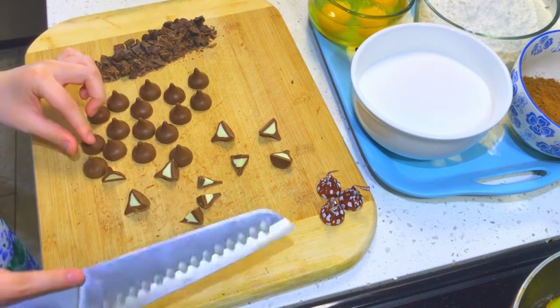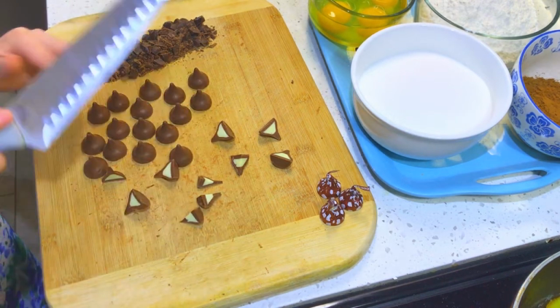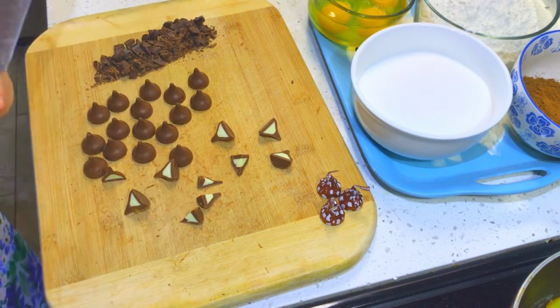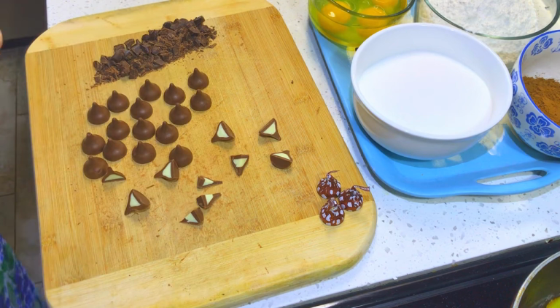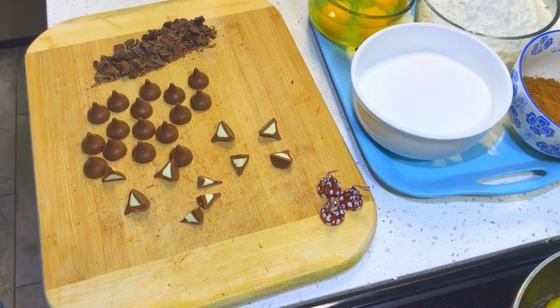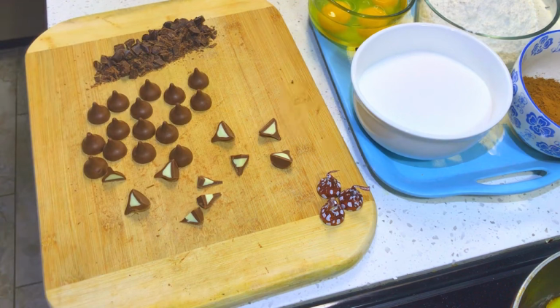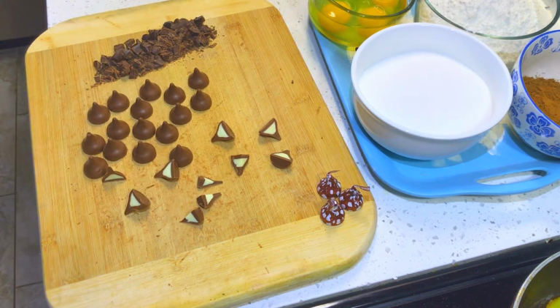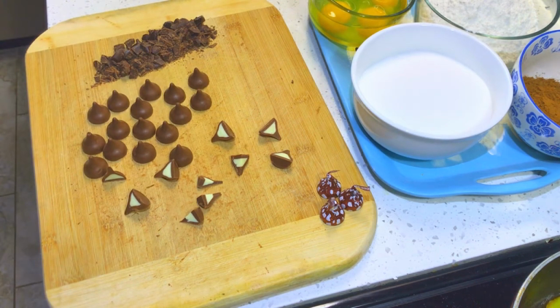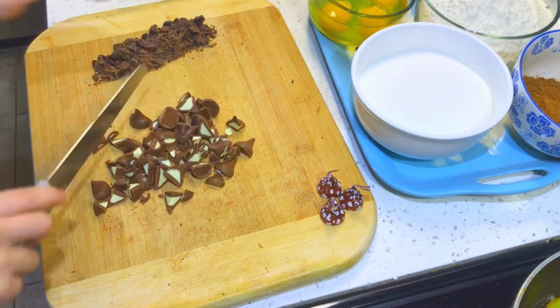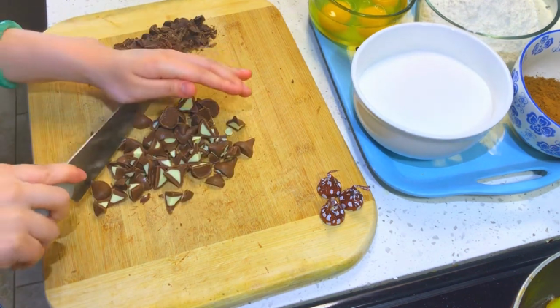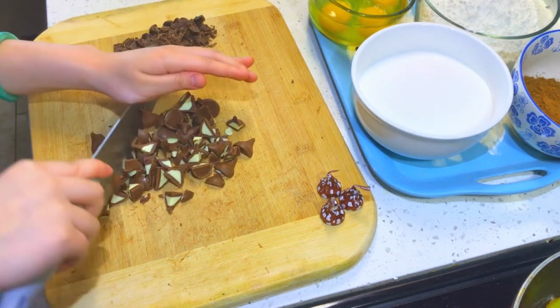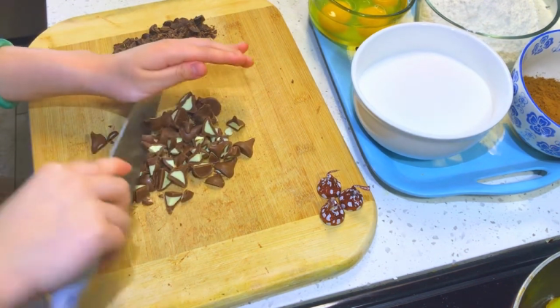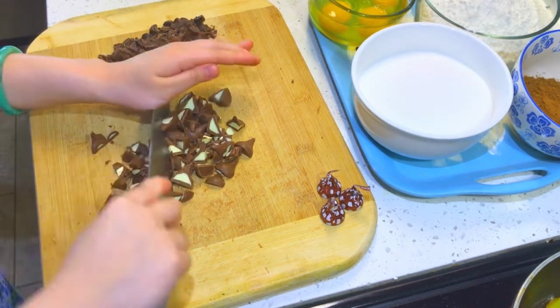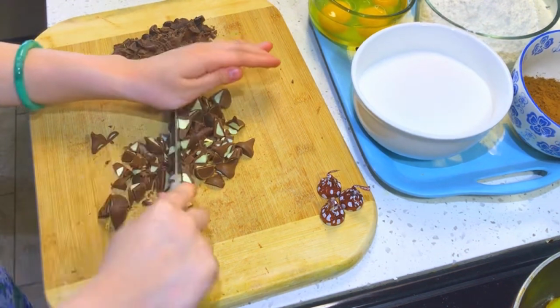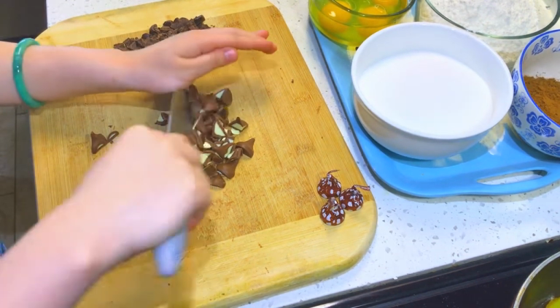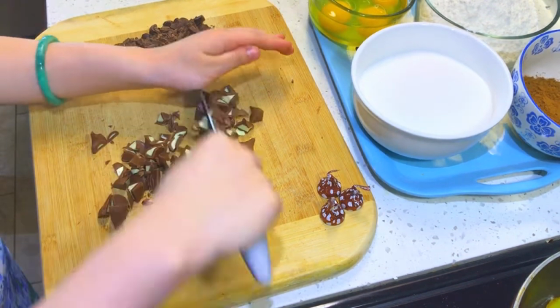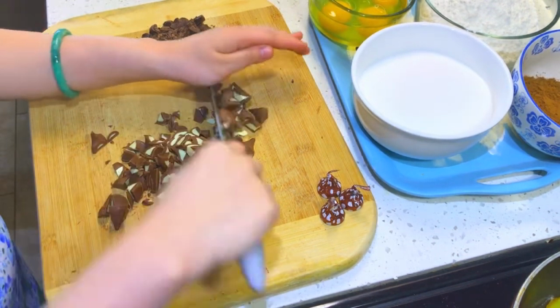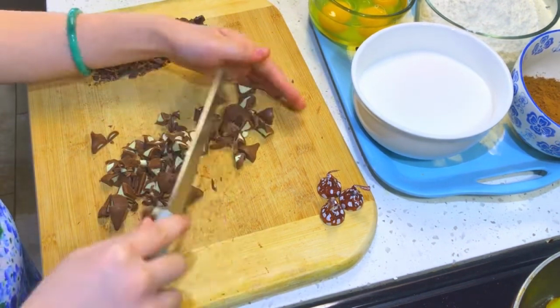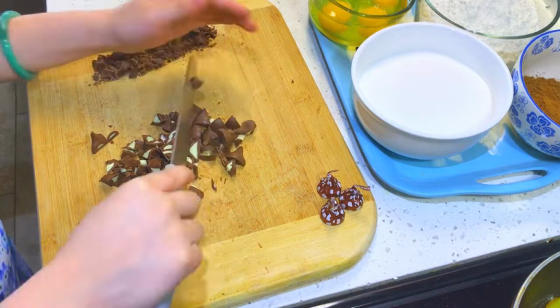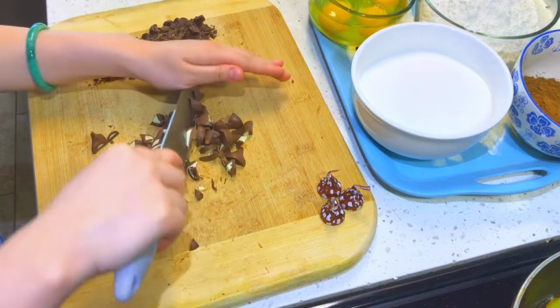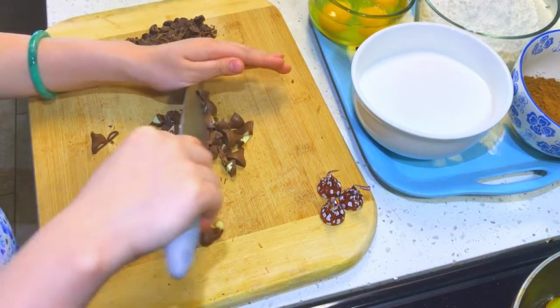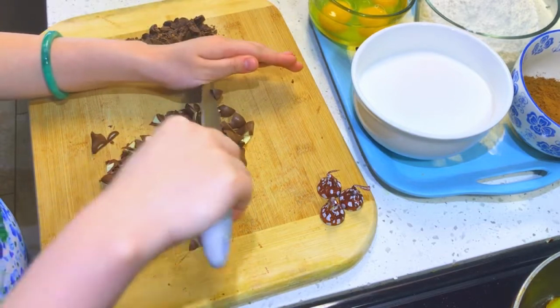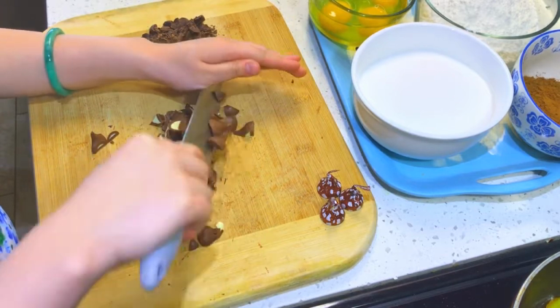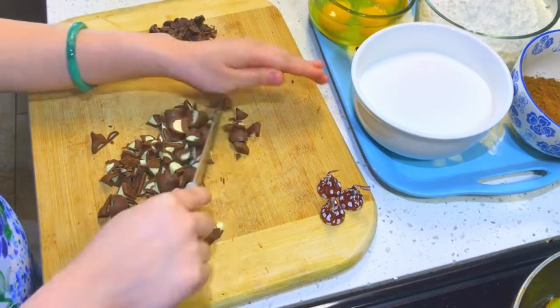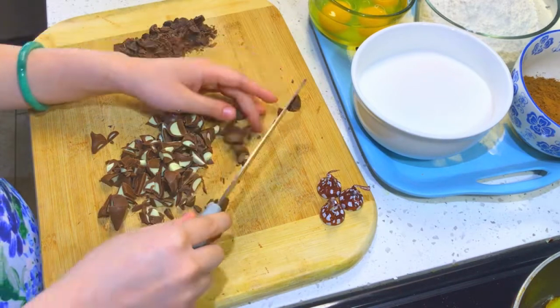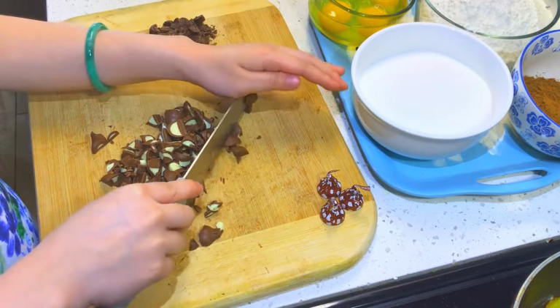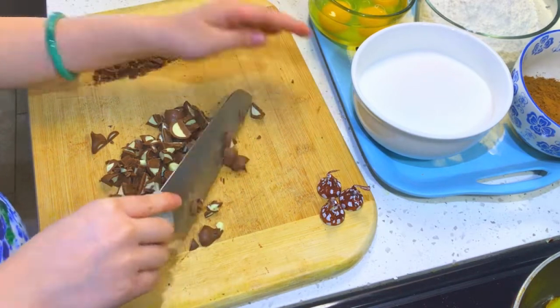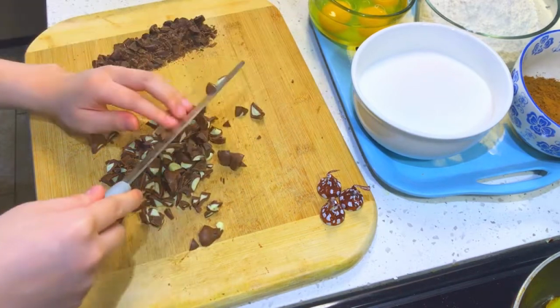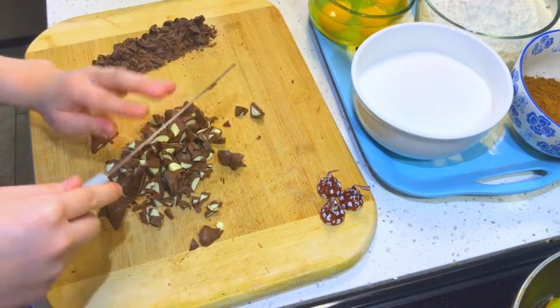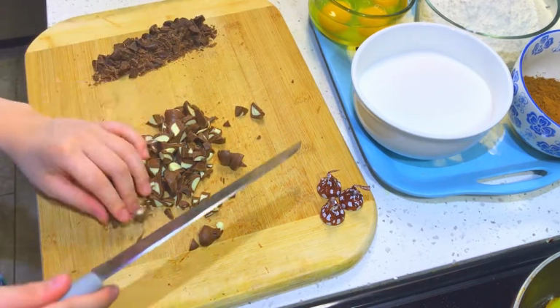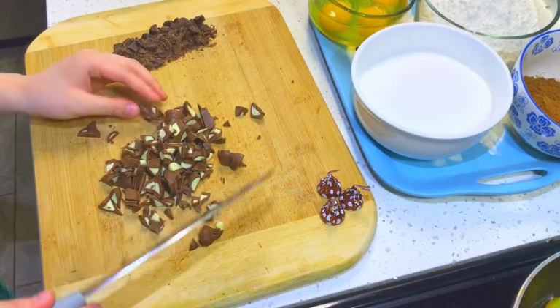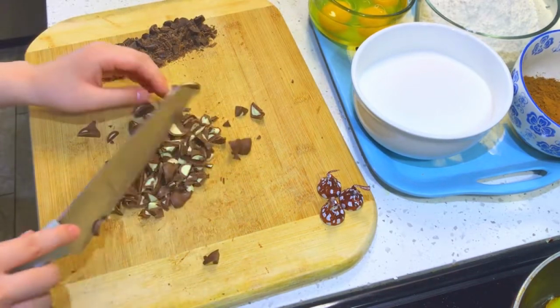Right here I'm using half dark chocolate that I chopped up already, and here are my hot chocolate Hershey's Kisses that I'm also chopping up, and I'm going to use it to top off my brownie batter when I start to bake it.